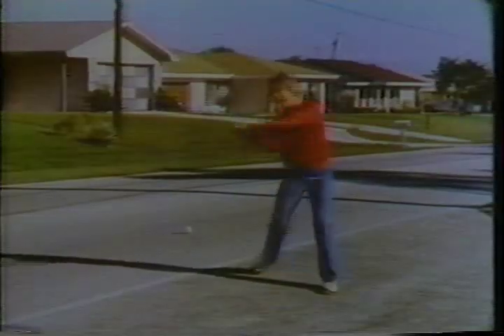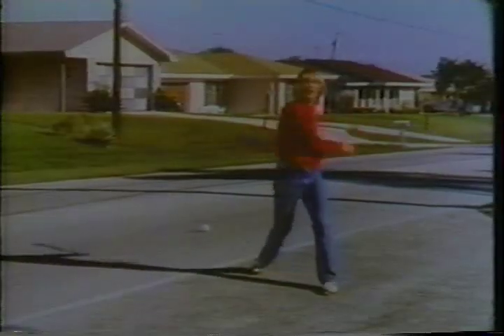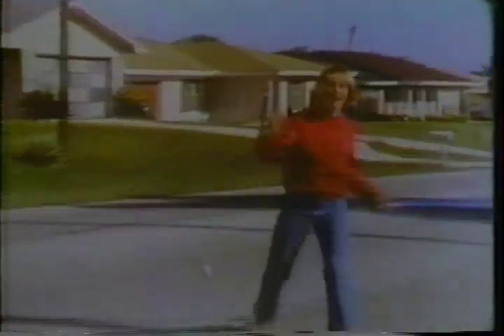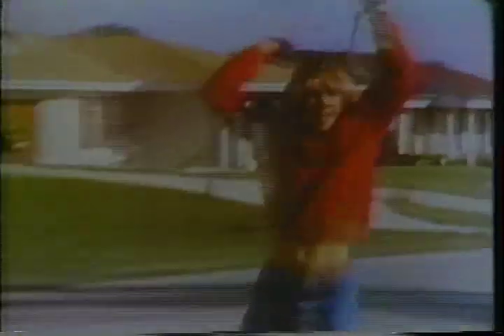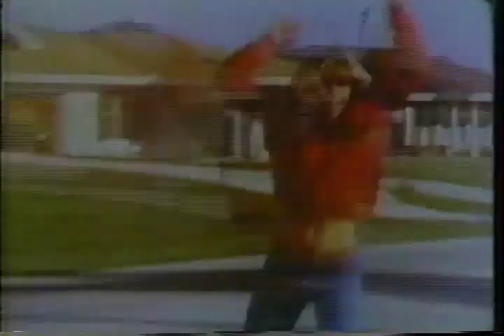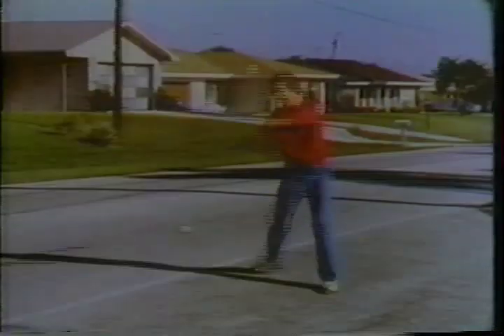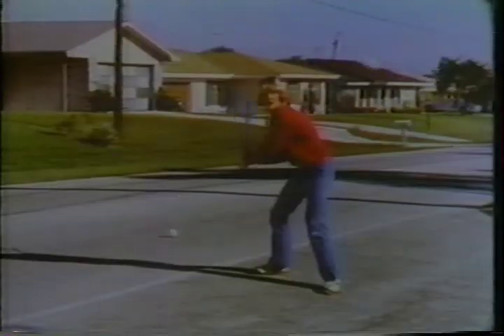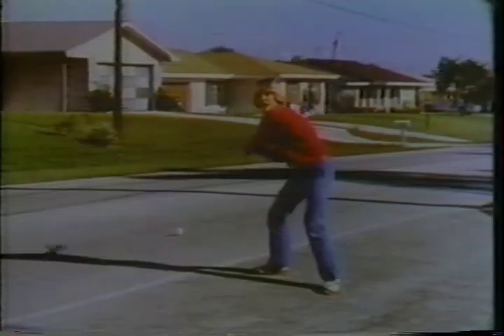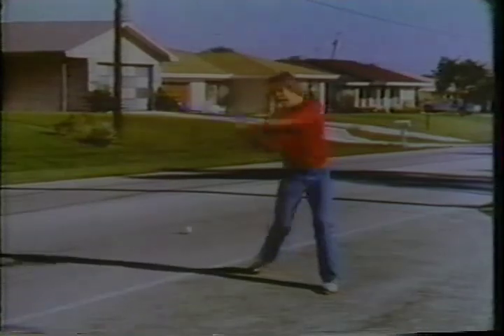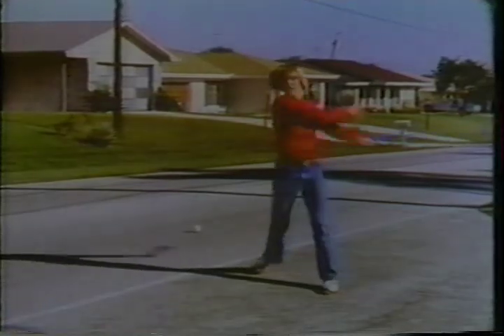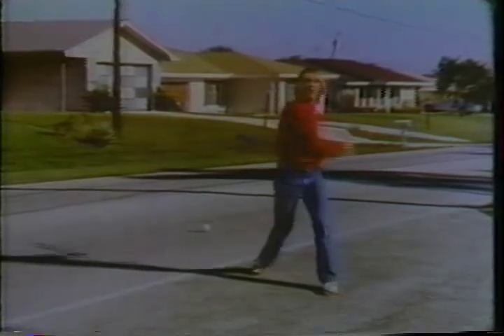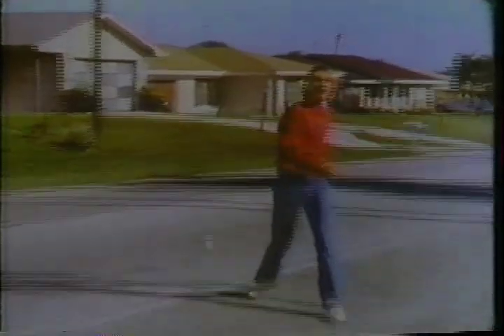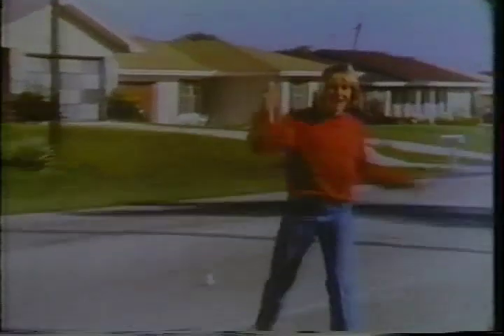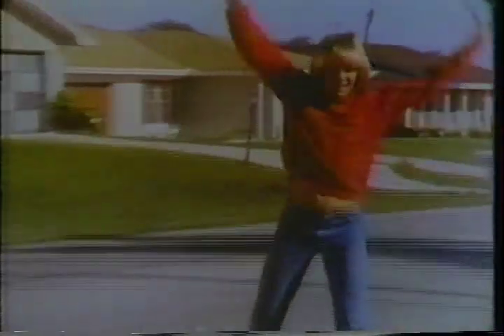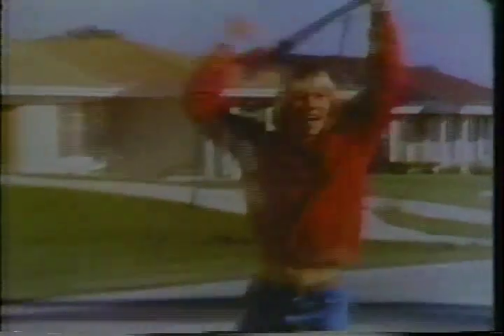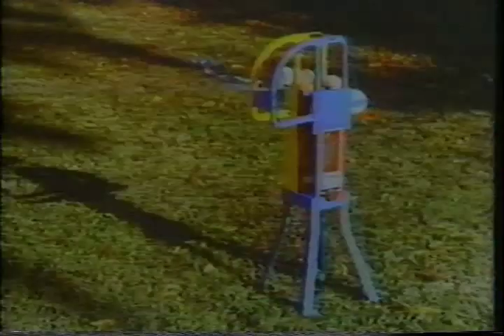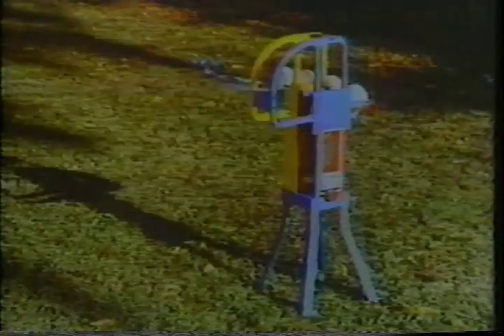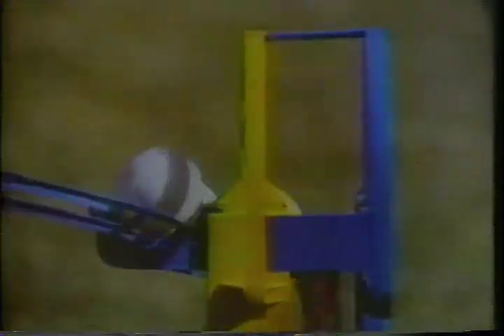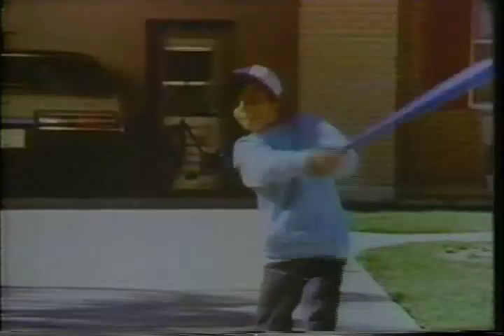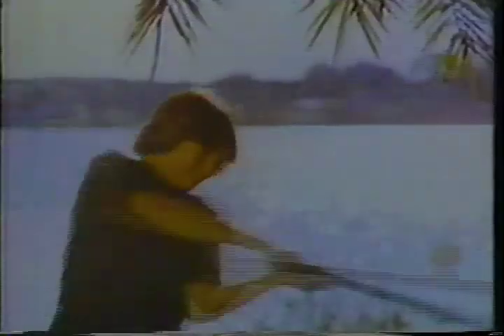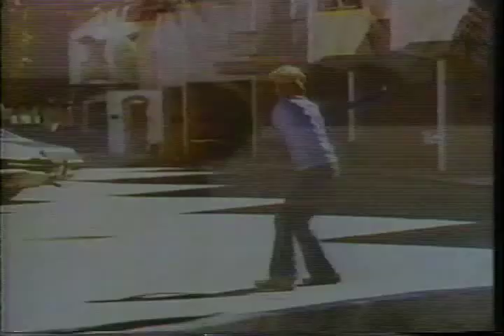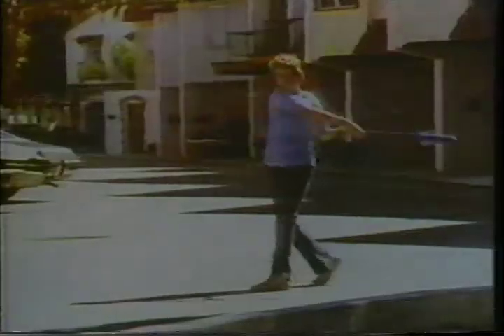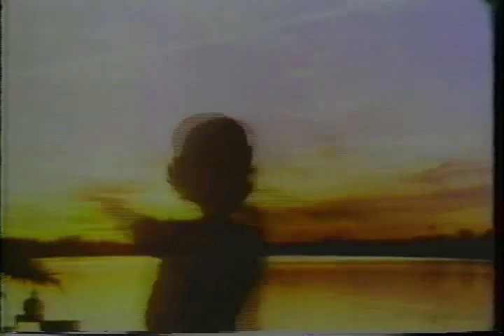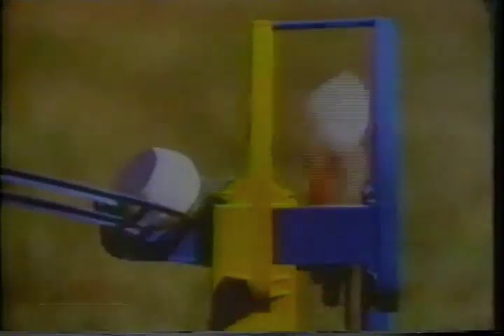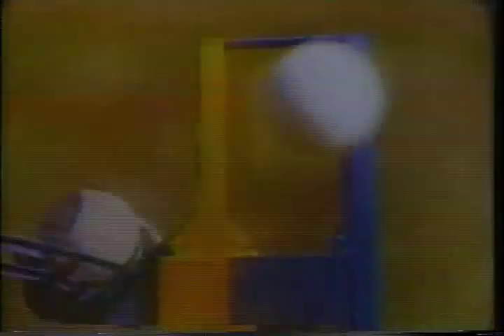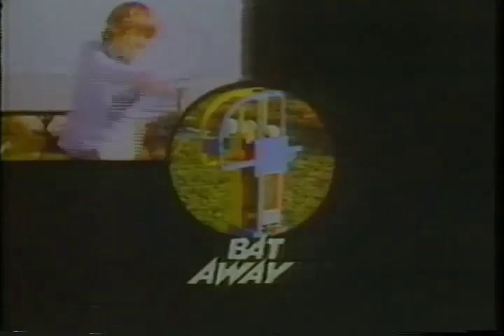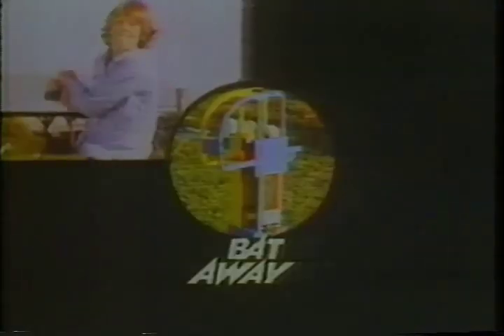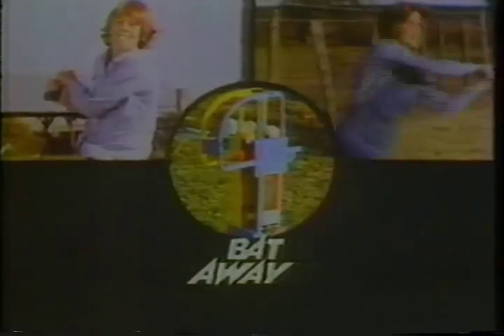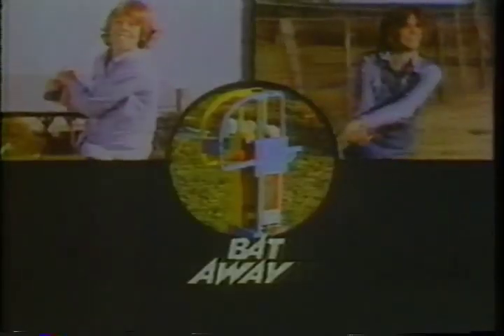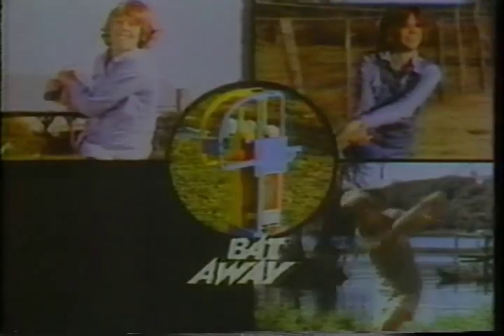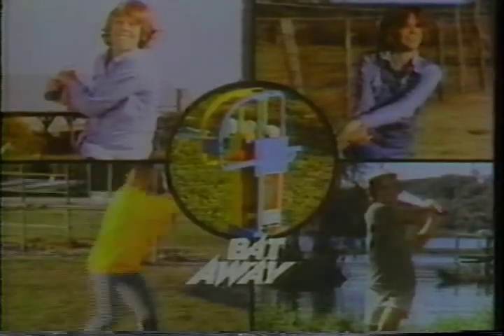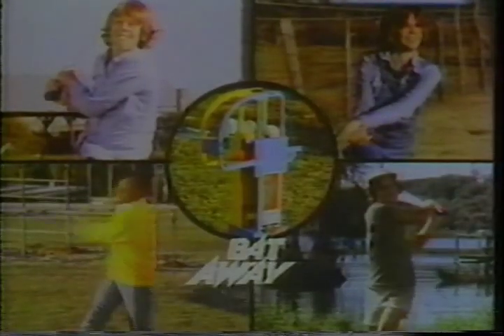What a shot! Let's see that again. How about that? Bat-A-Way America with Bat-A-Way by Remco, because practice makes perfect.